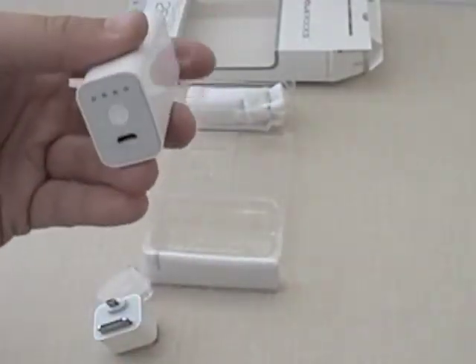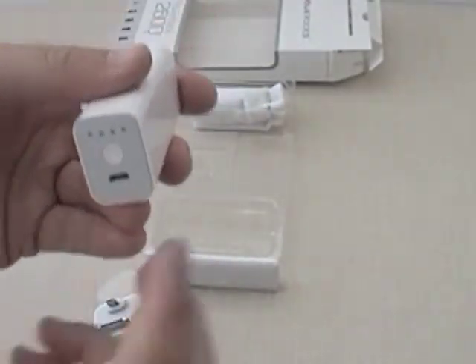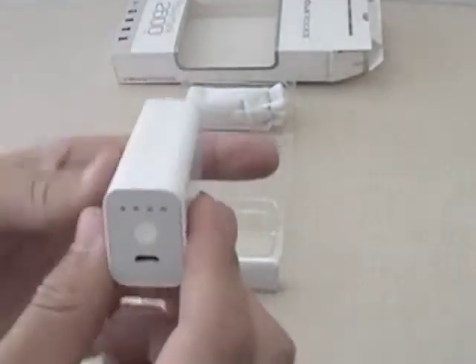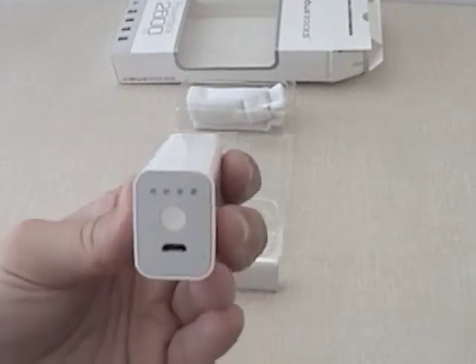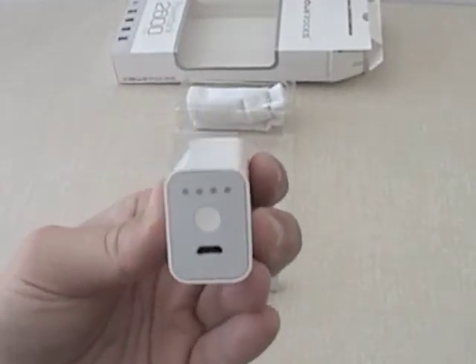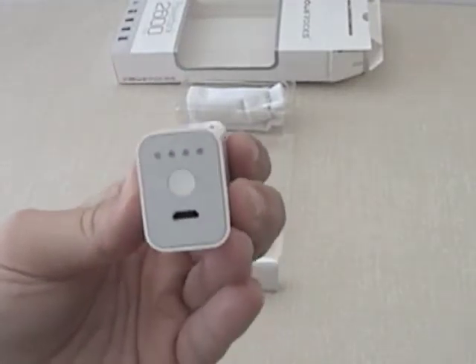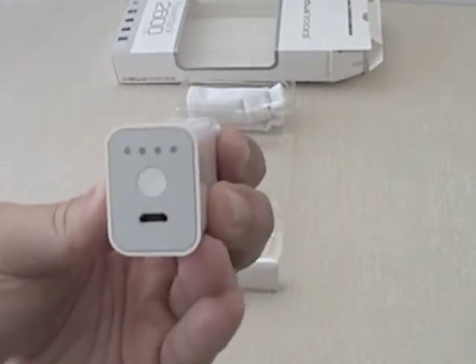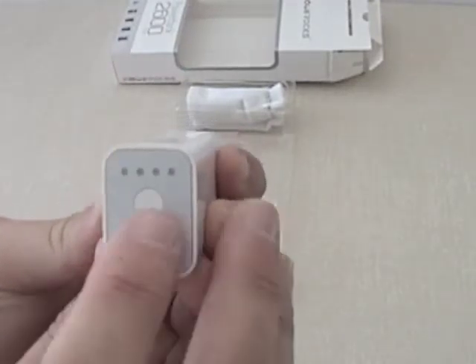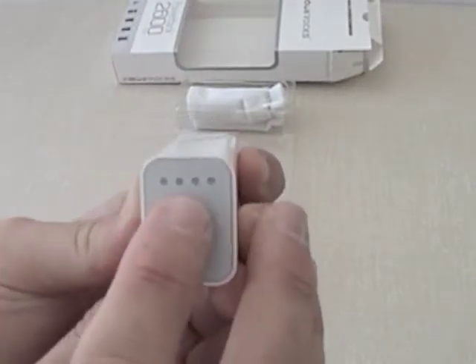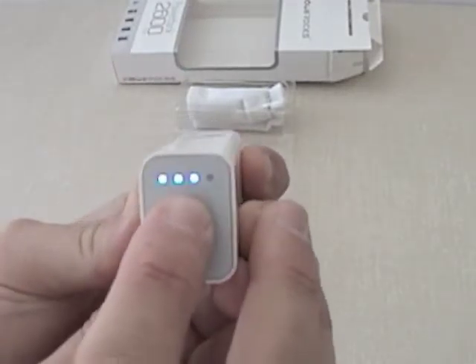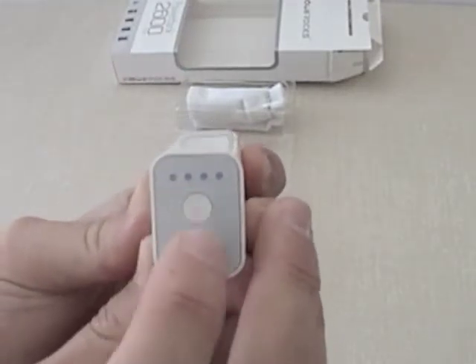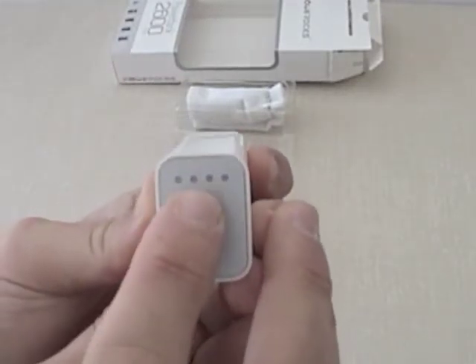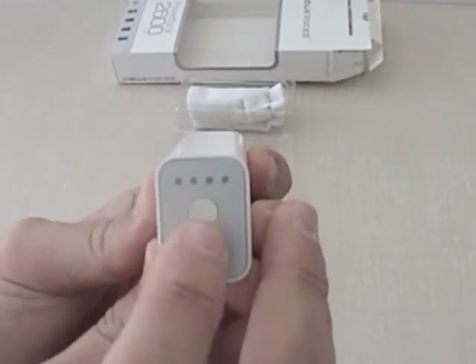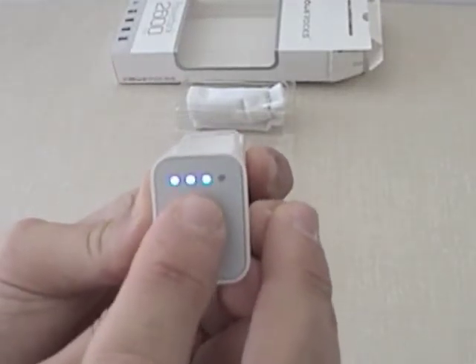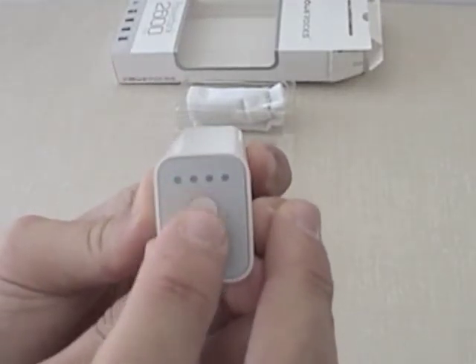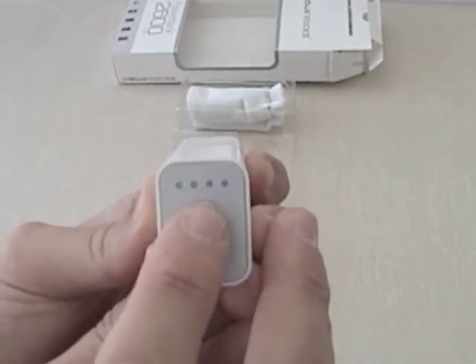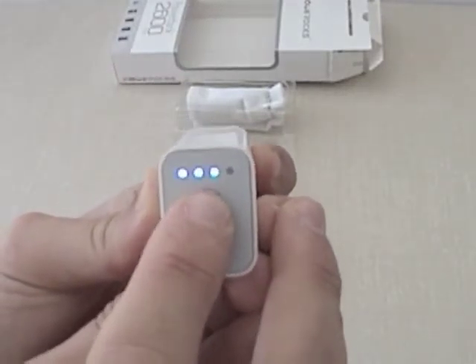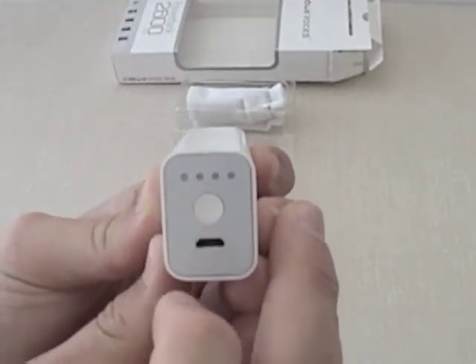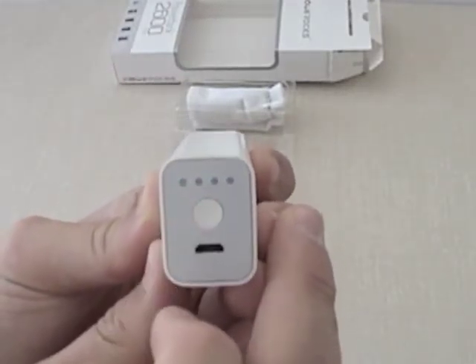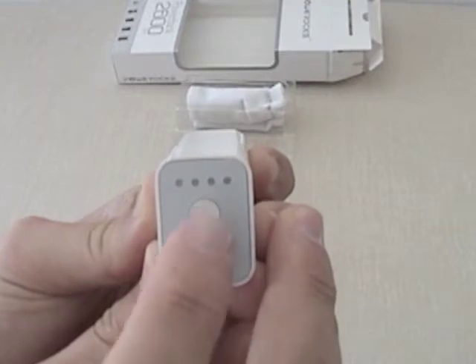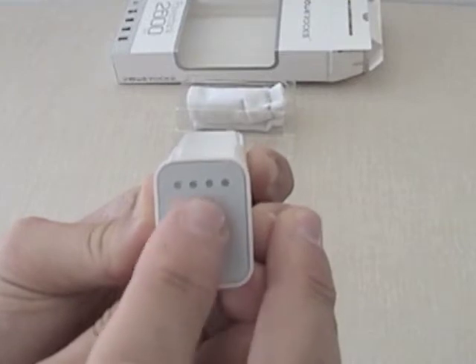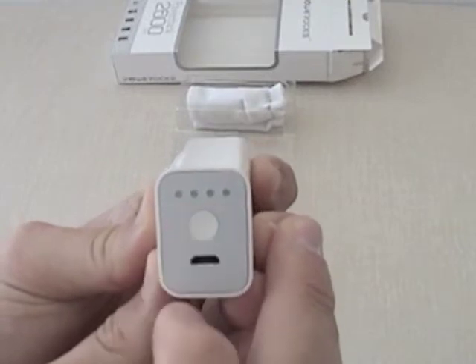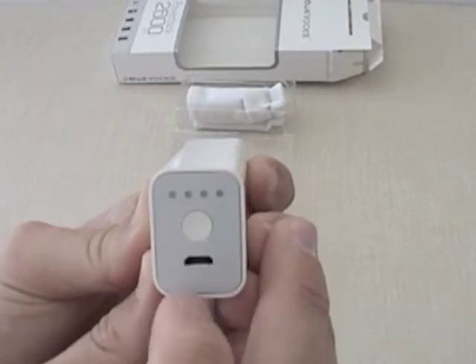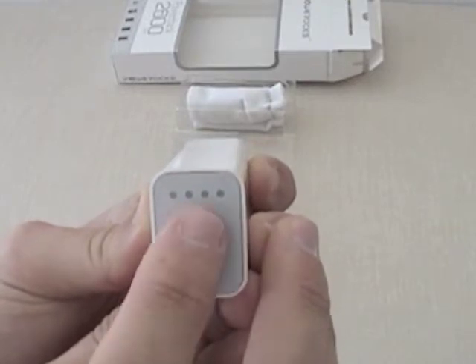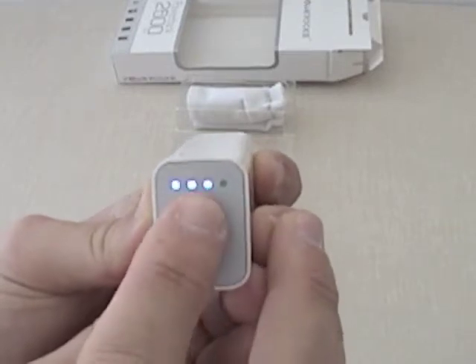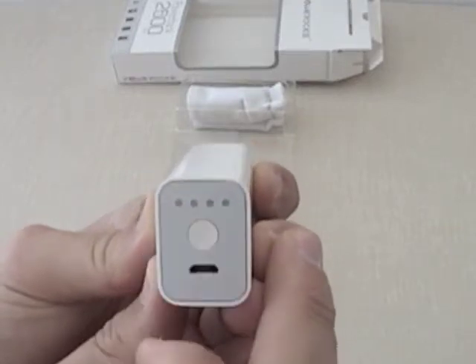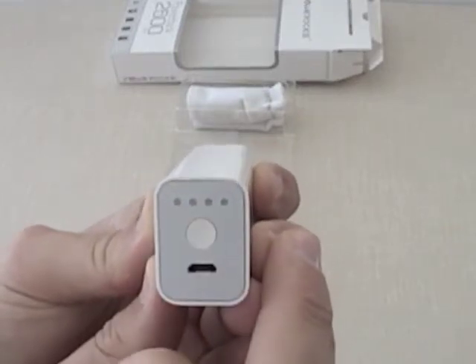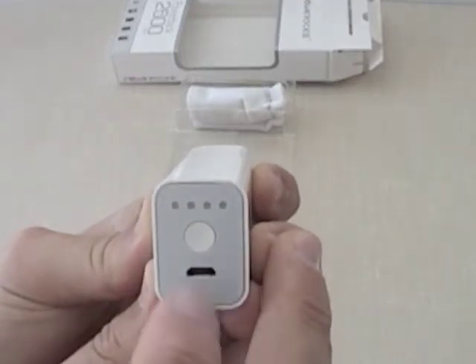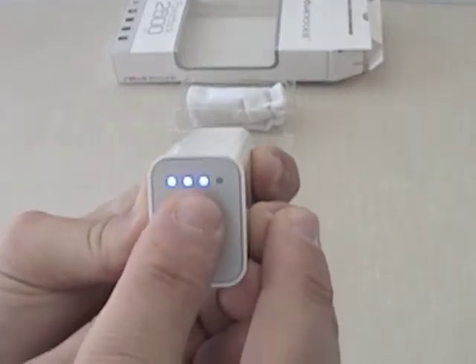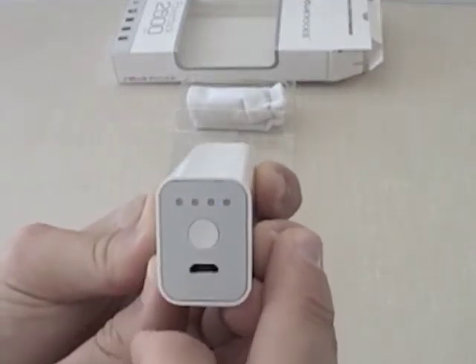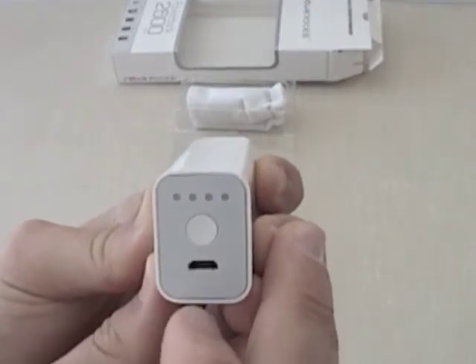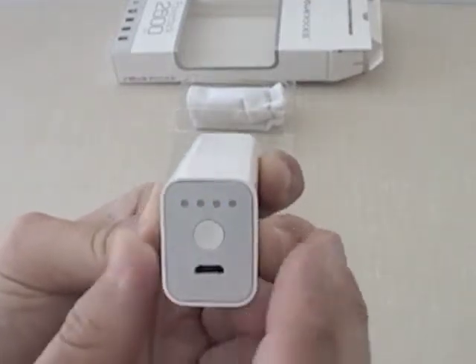On this end we also have a button. Pushing the button shows that we have three bars of power left on the device — that's pretty handy.